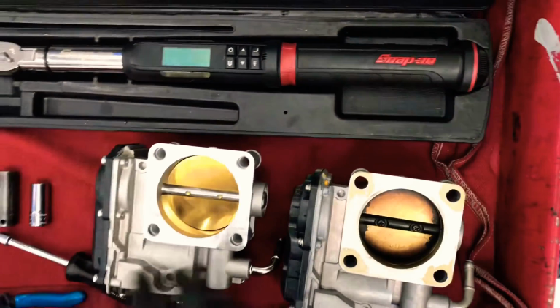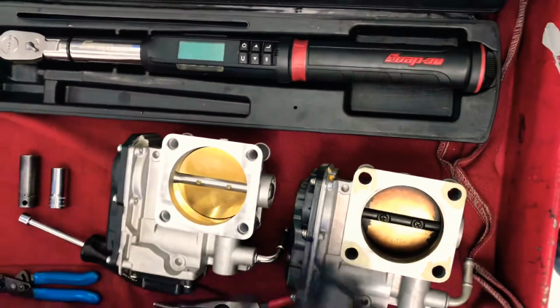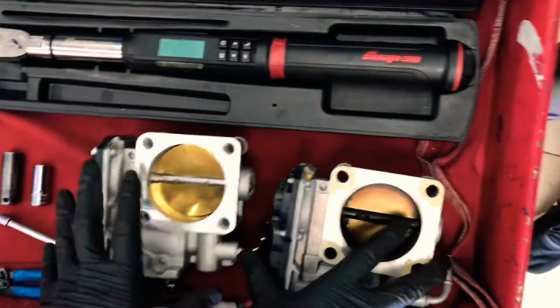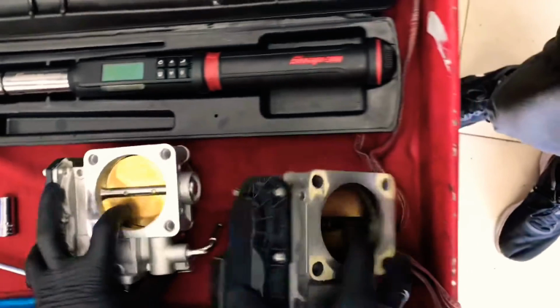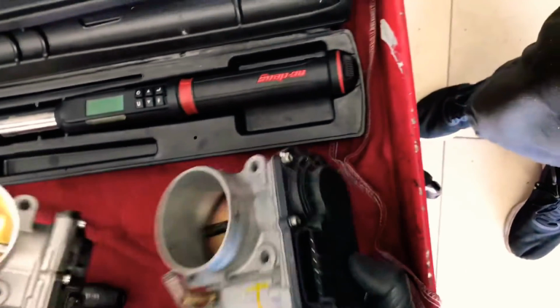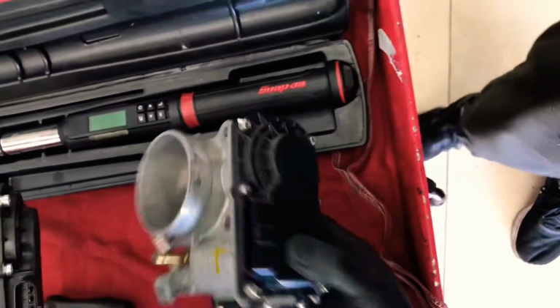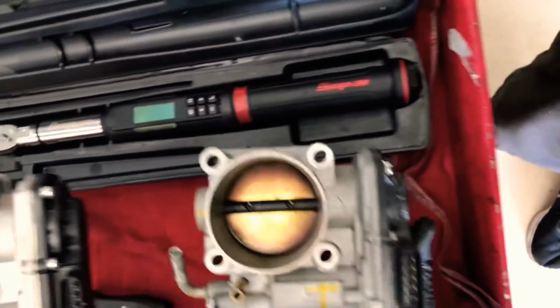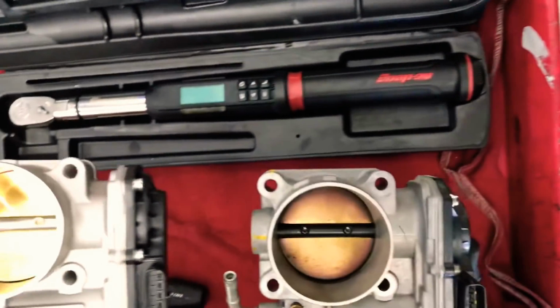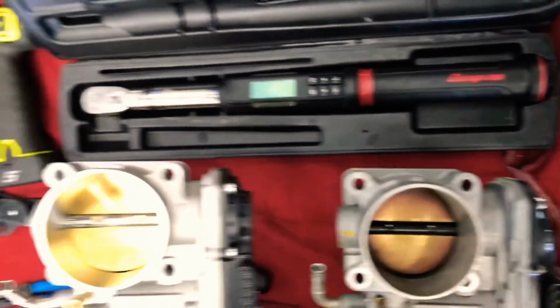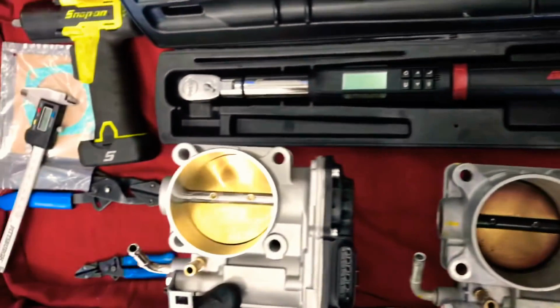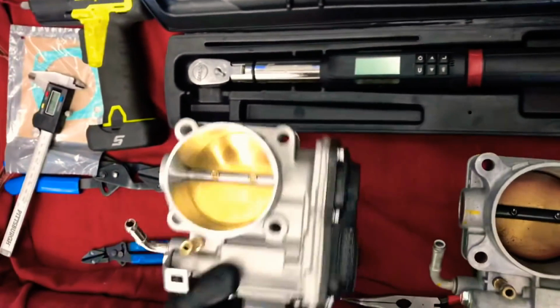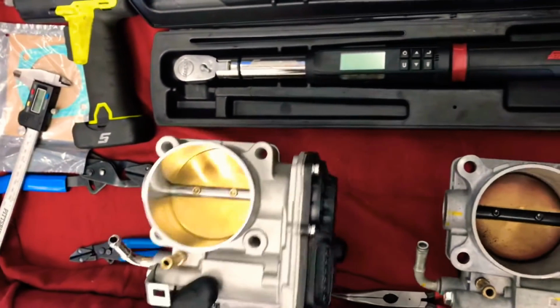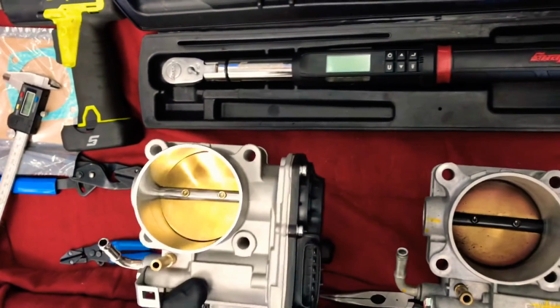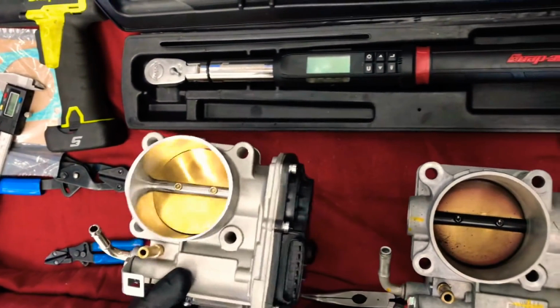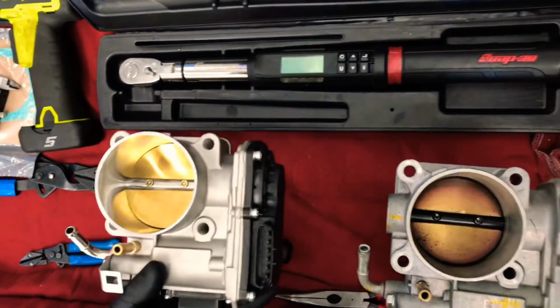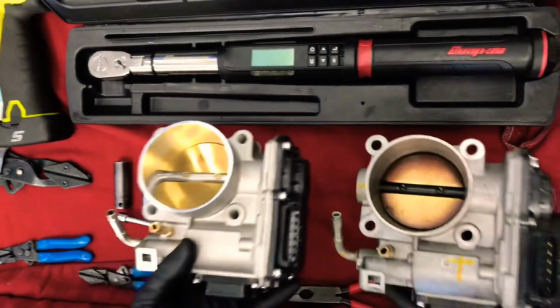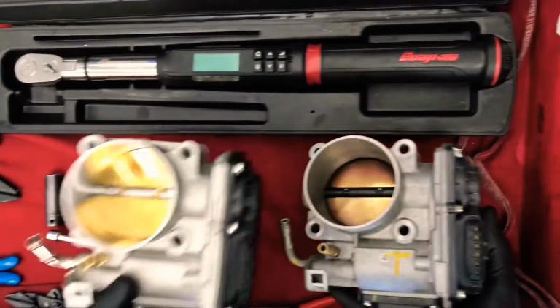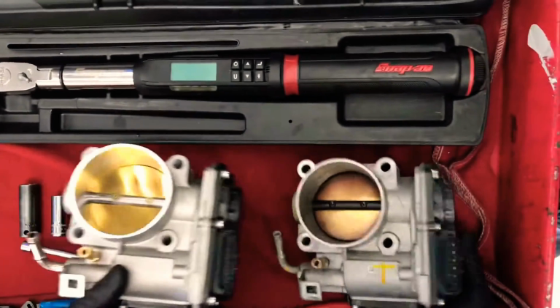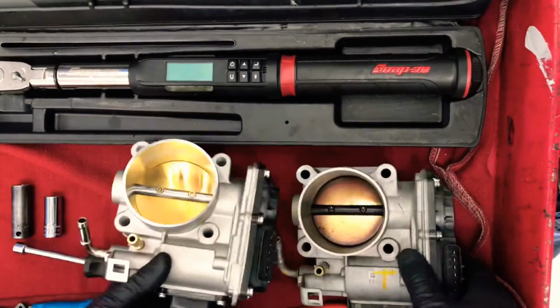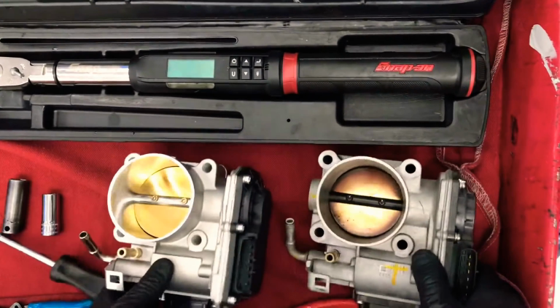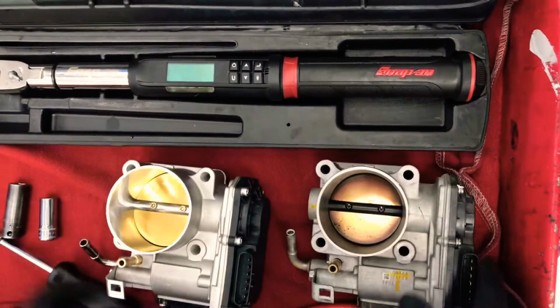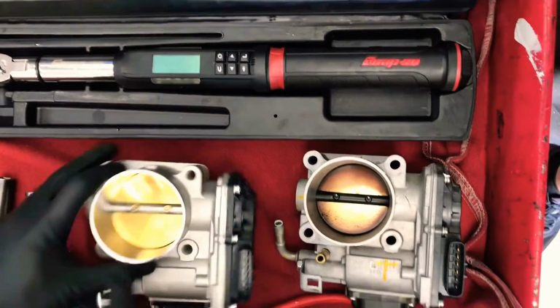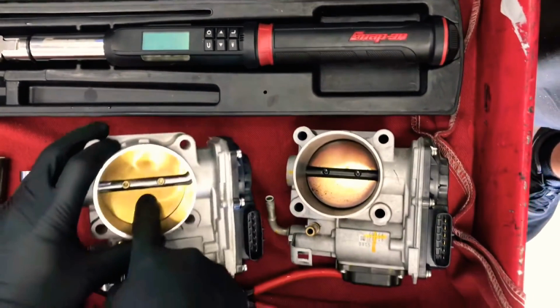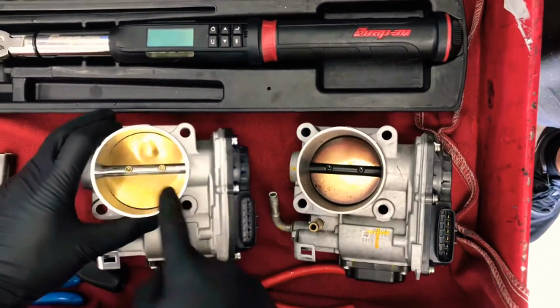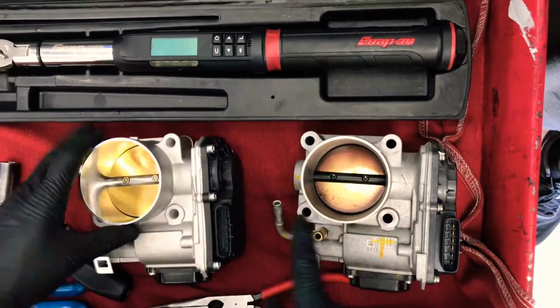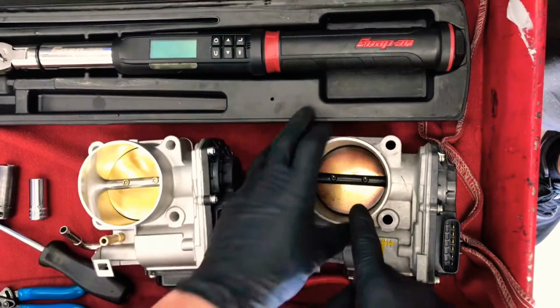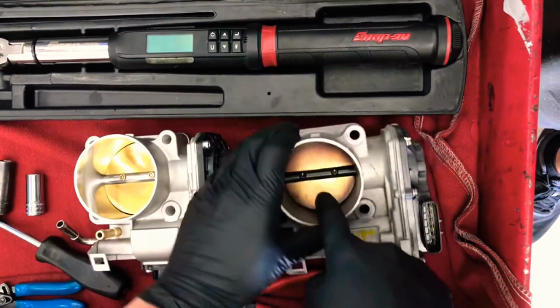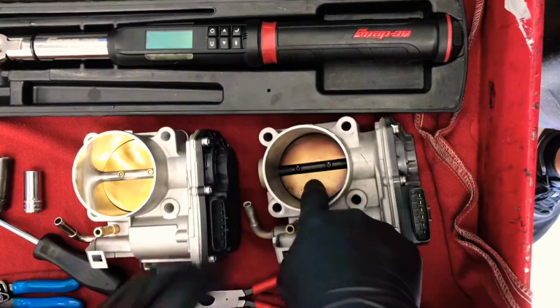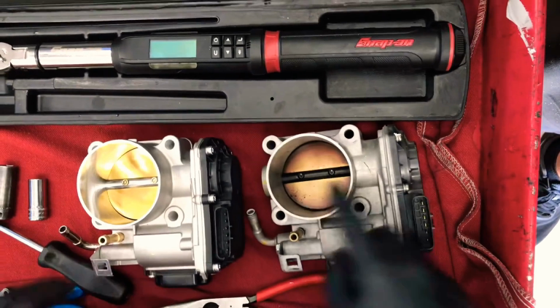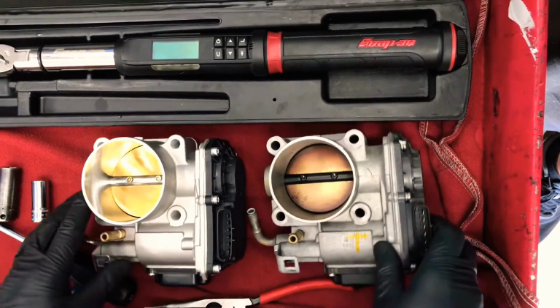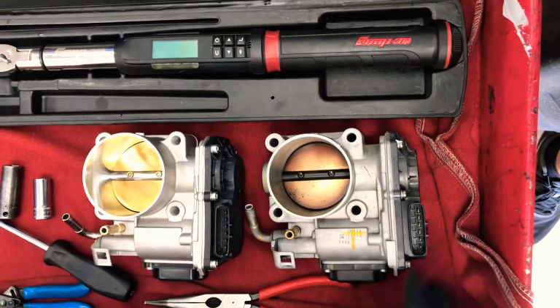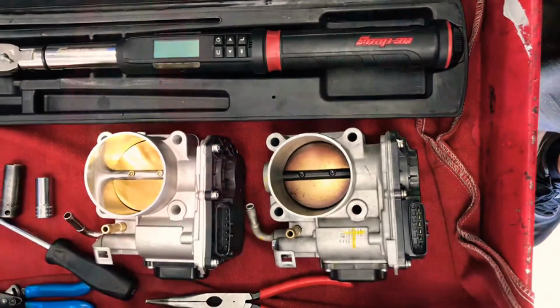On the front side you can see both throttle bodies are pretty identical. The bigger bore size is on the CCW brand and the throttle plate looks bigger on this one than it does on the factory one. And then we're going to install.